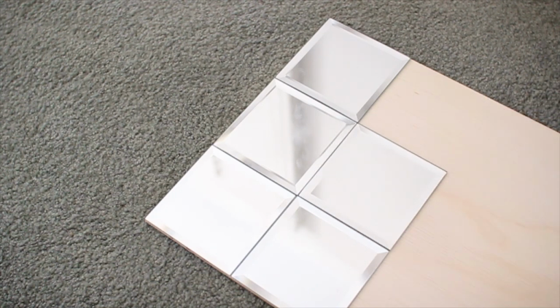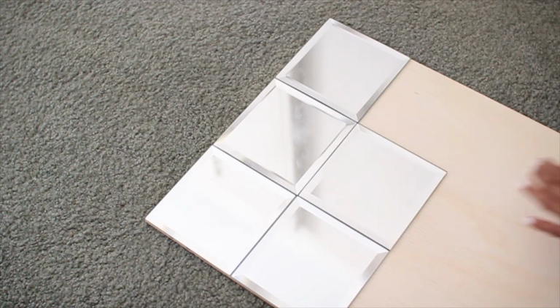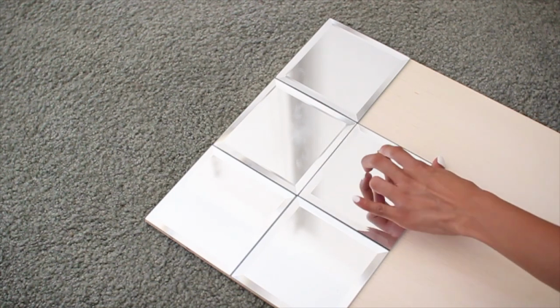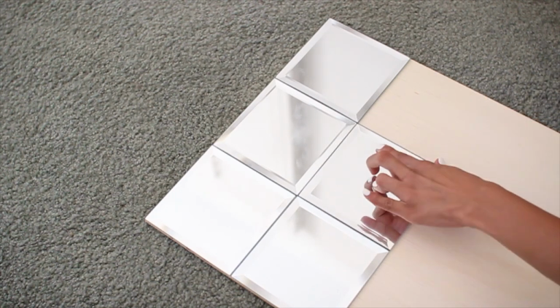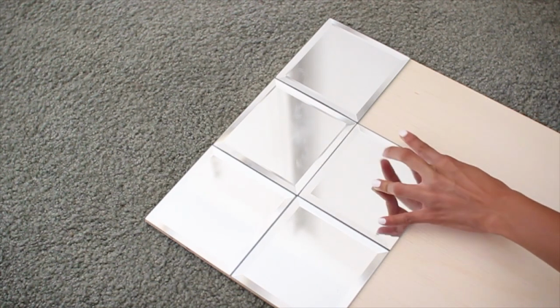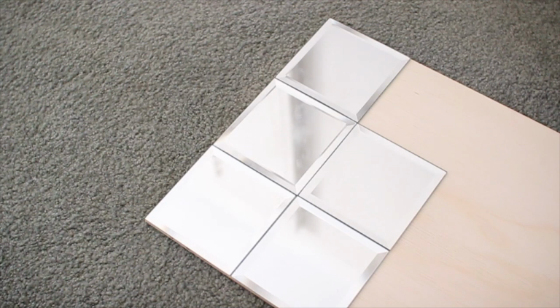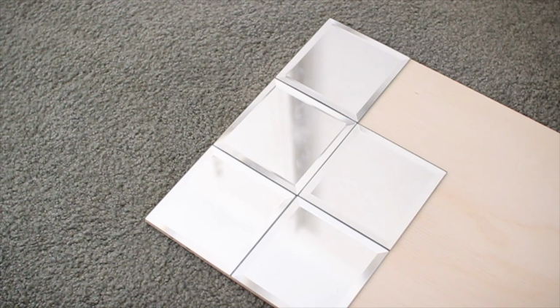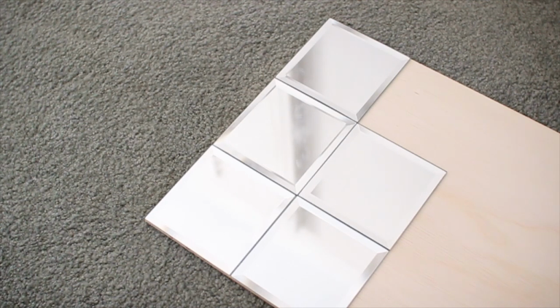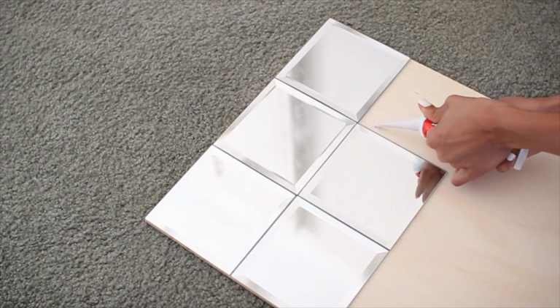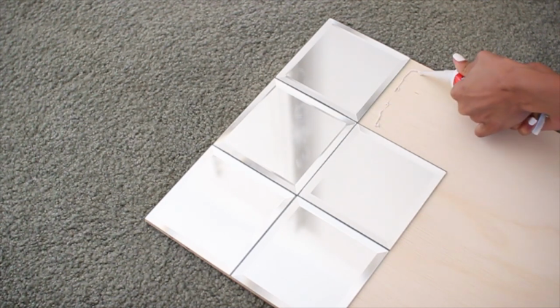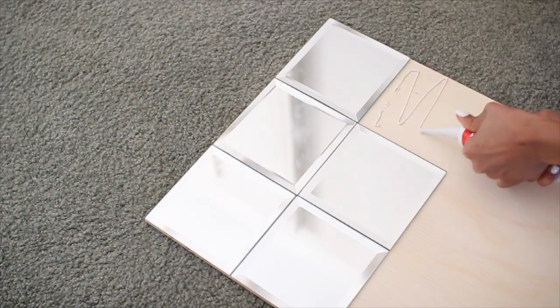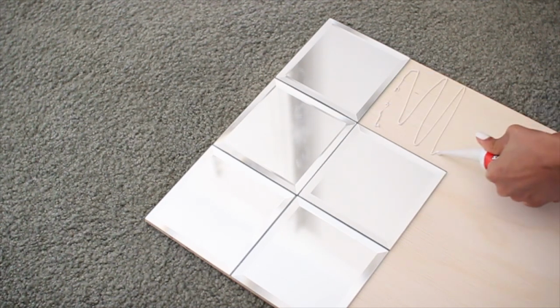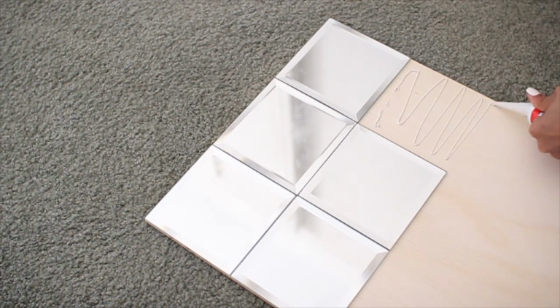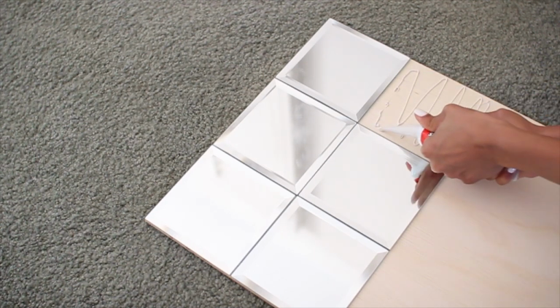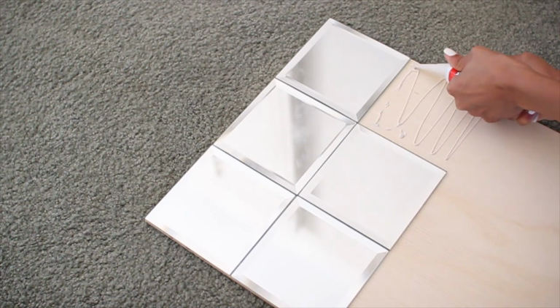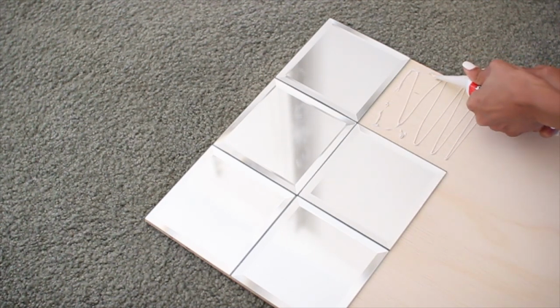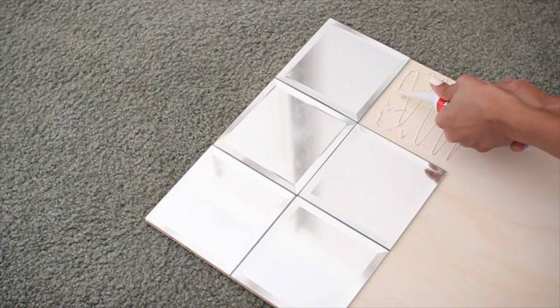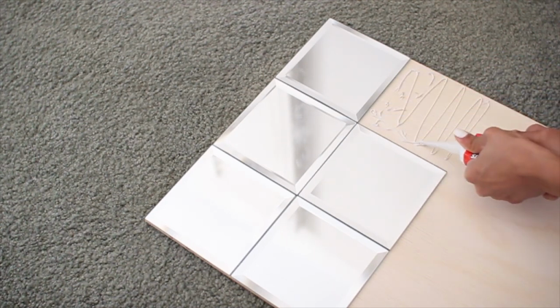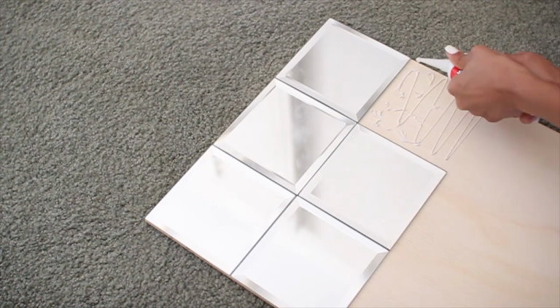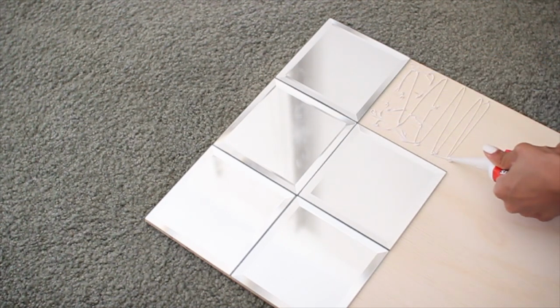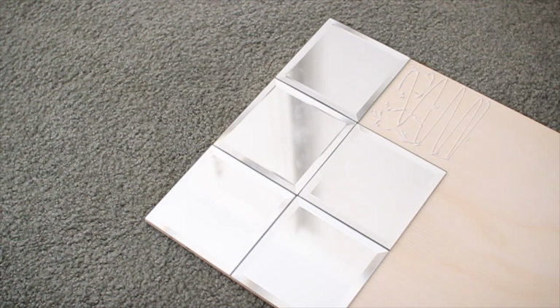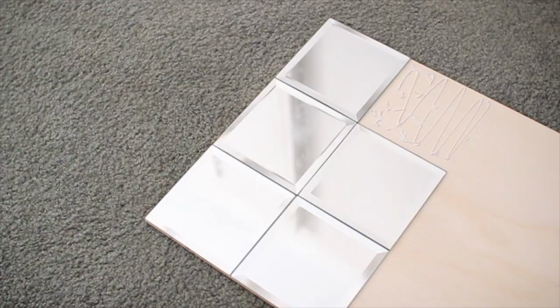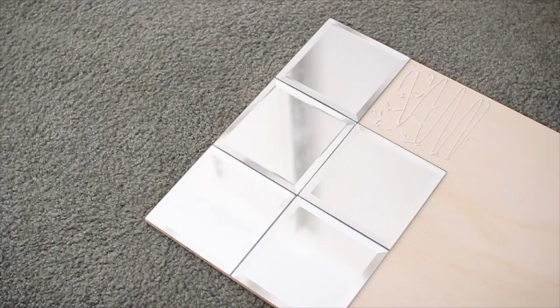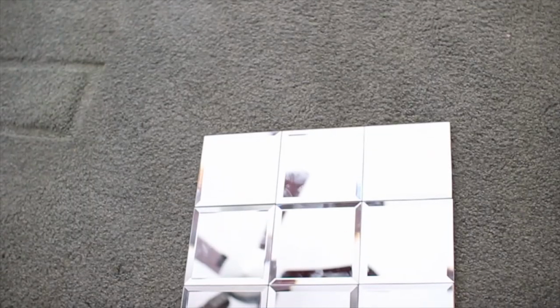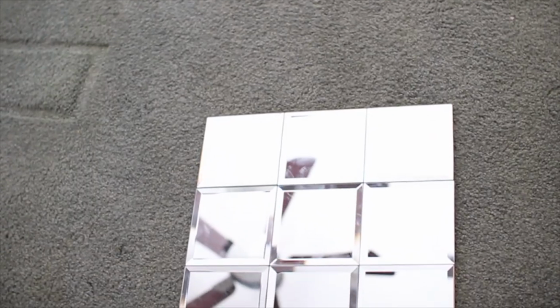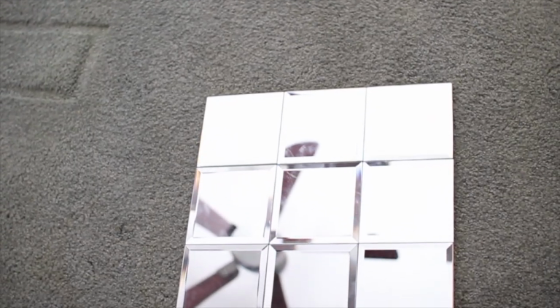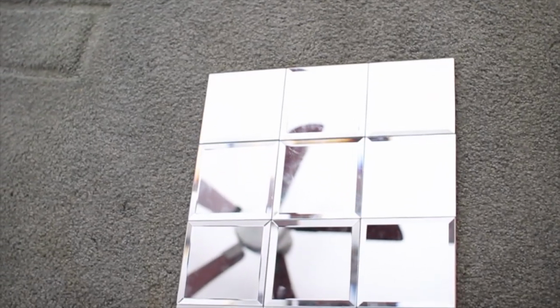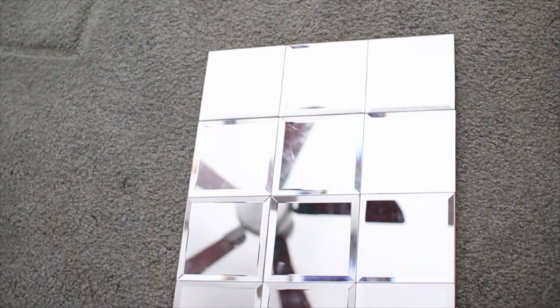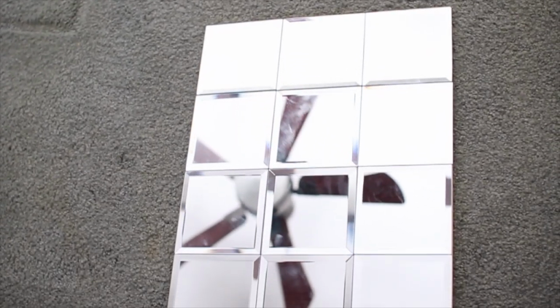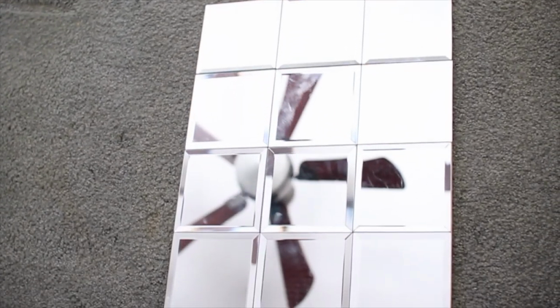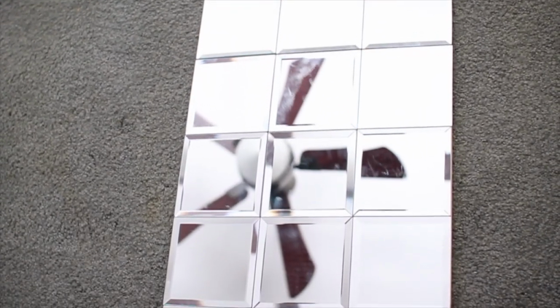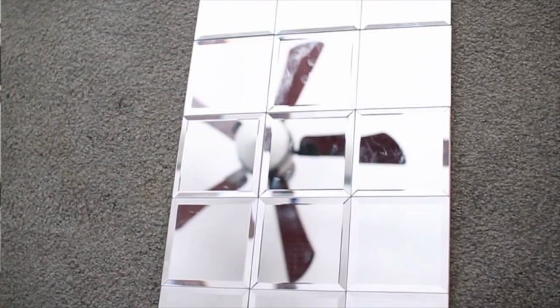Don't worry about getting too many fingerprints on the tiles or even glue on them — some simple glass cleaner will clean it up really nicely. Make sure you let this dry for 24 hours and you're all done.